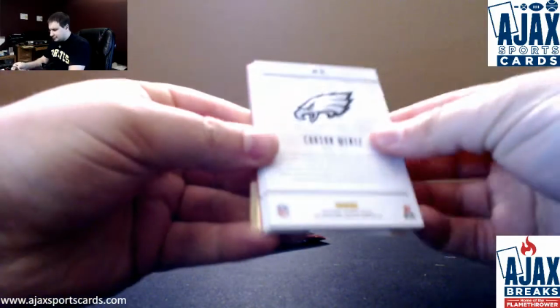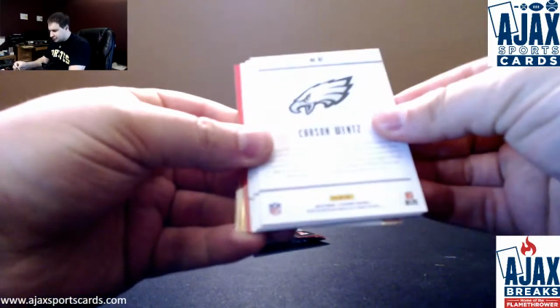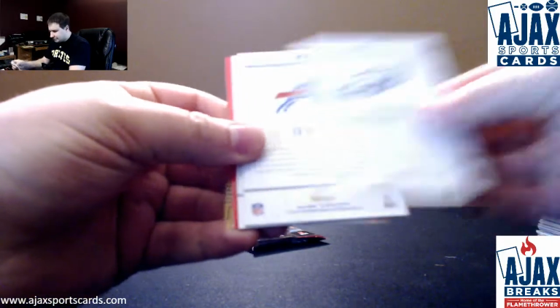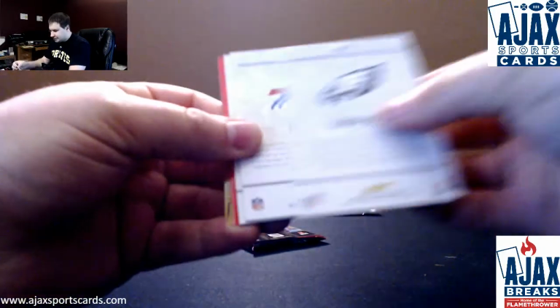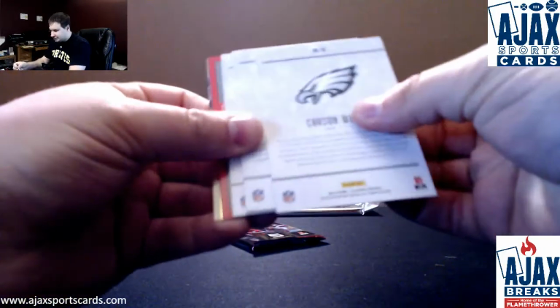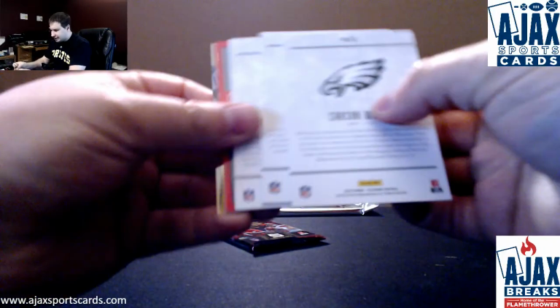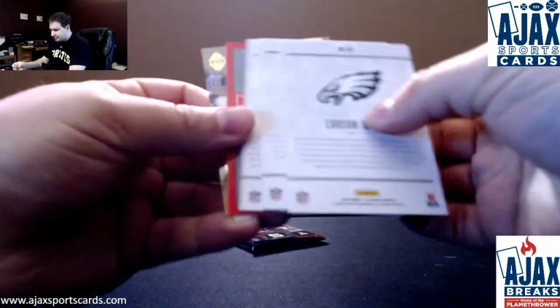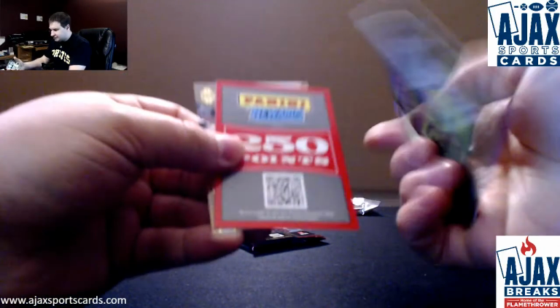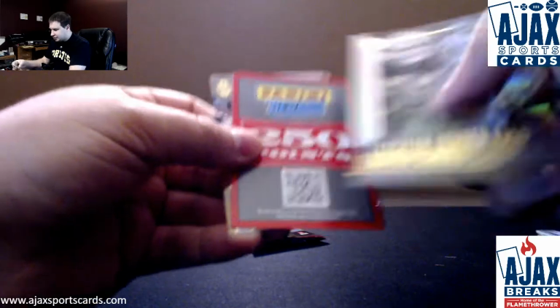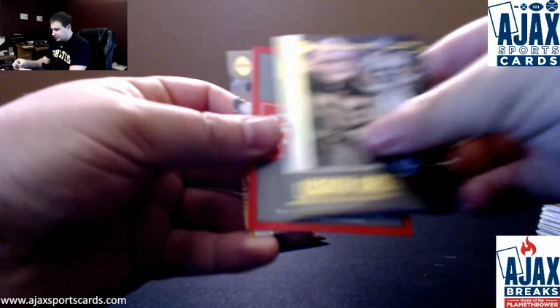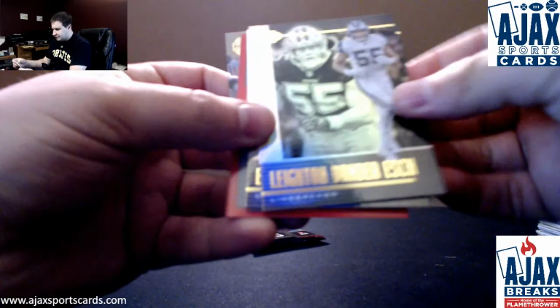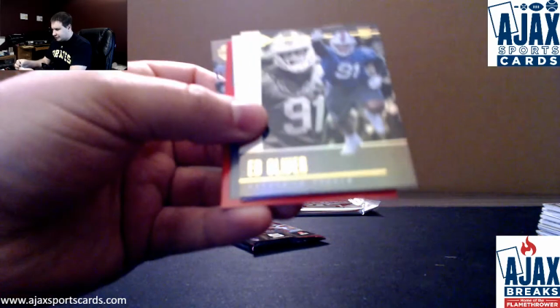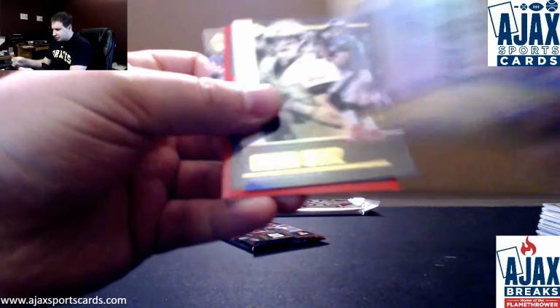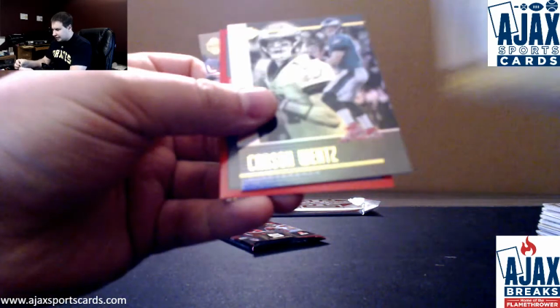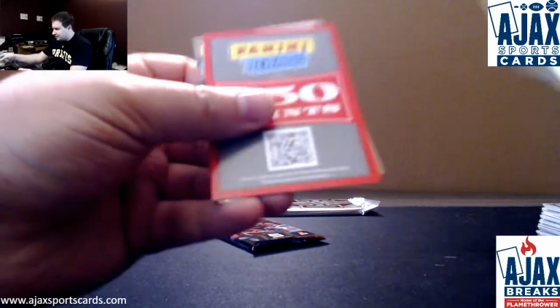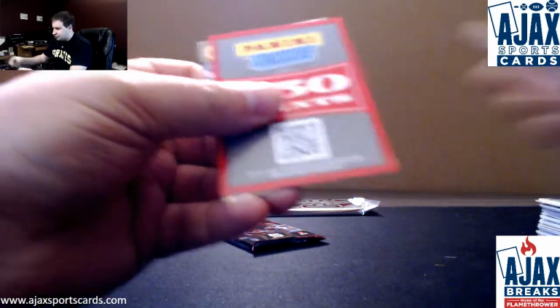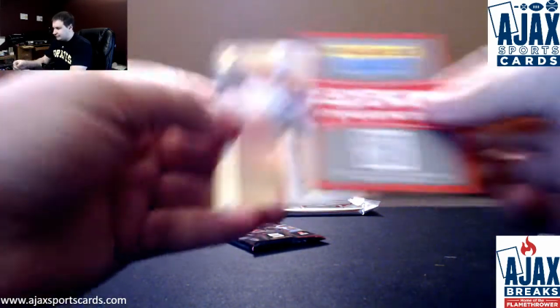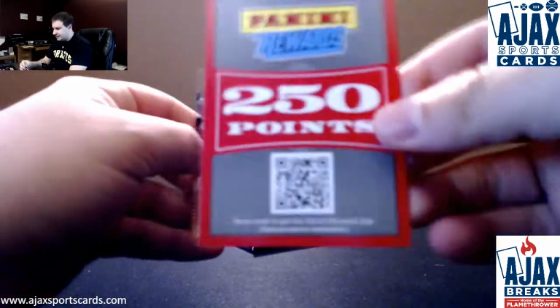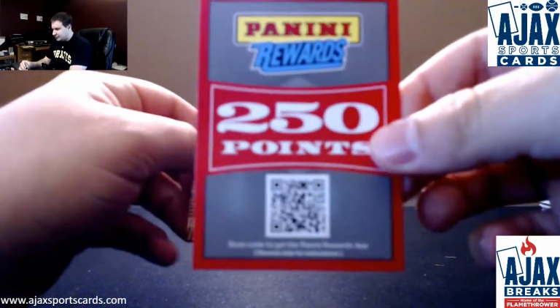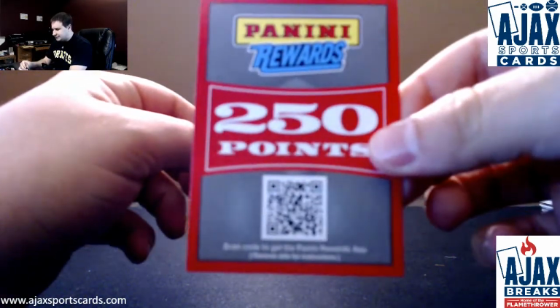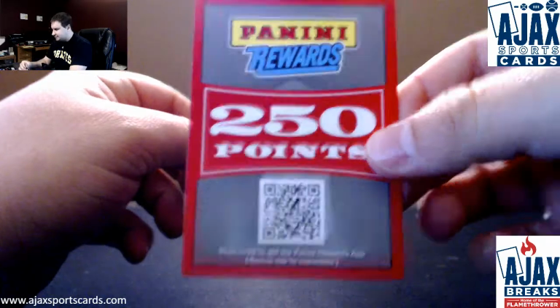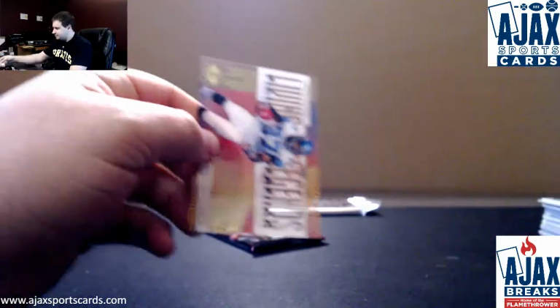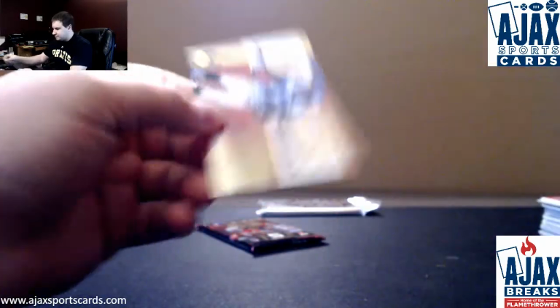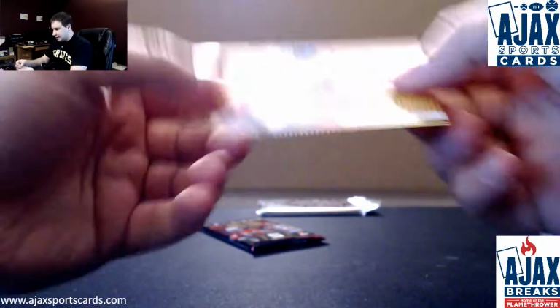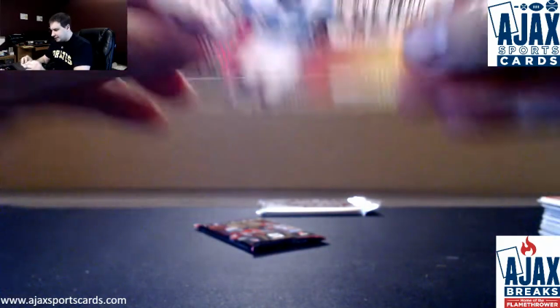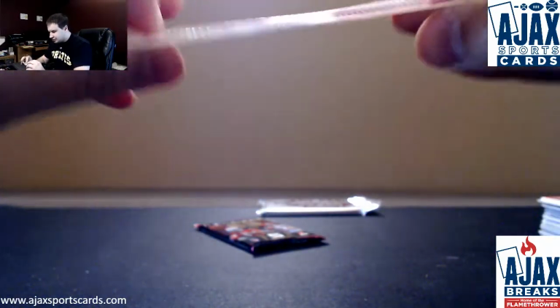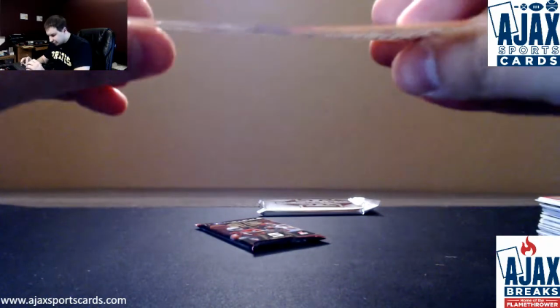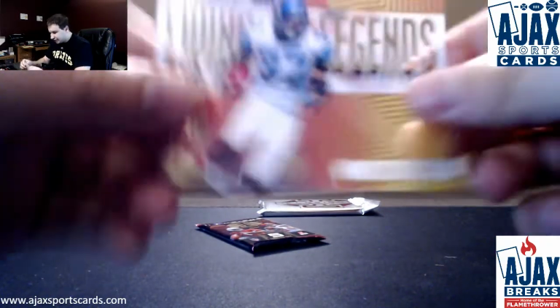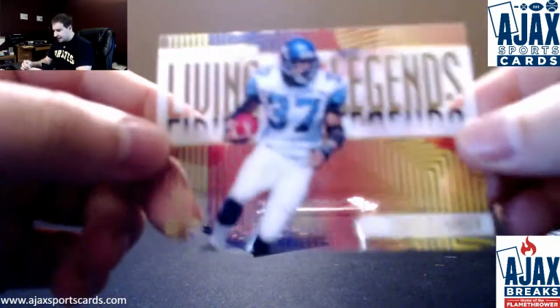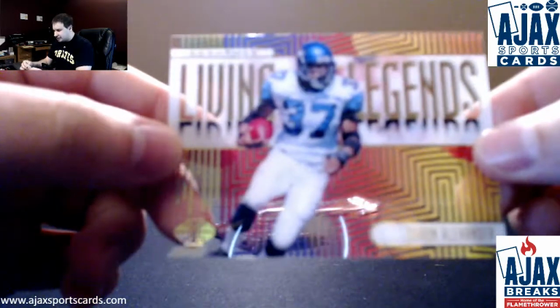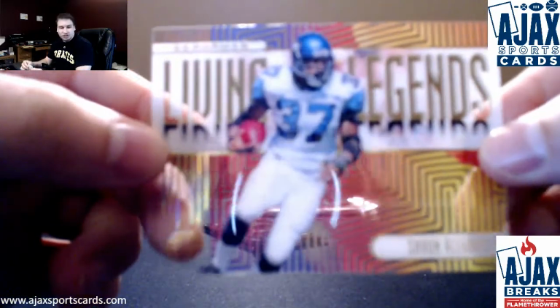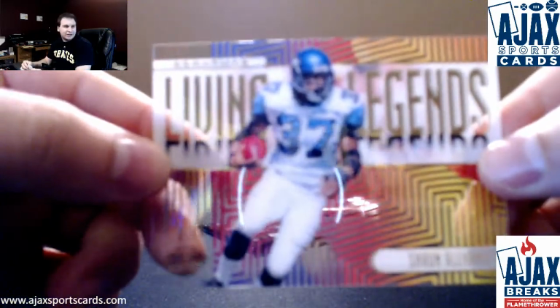I'm going to turn this over because we have a points card — Van Der Esch, Oliver, and Wentz — 250 Panini points. And insert number $3.99, Living Legend, Sean Alexander.